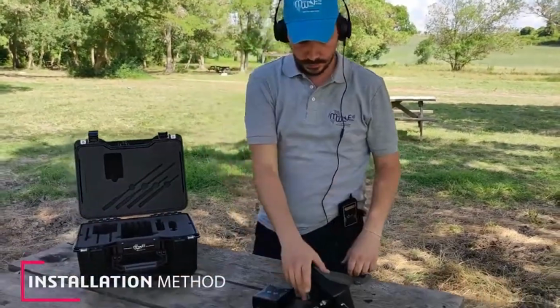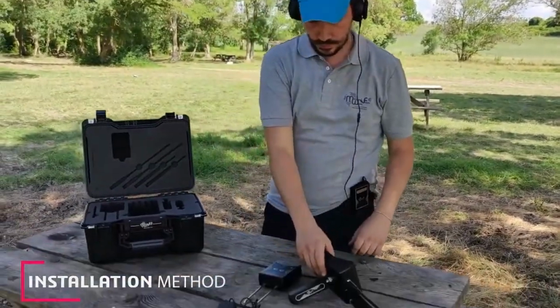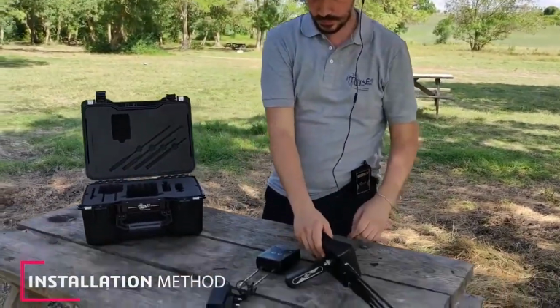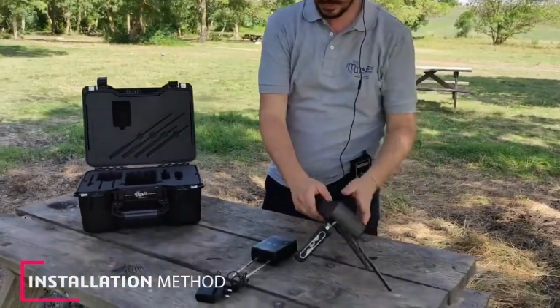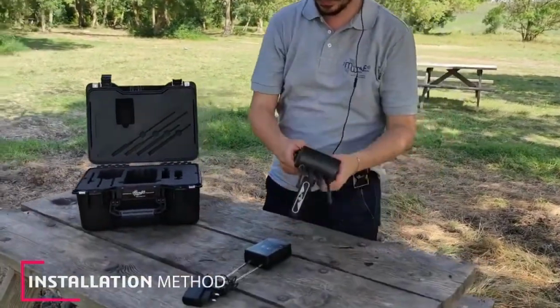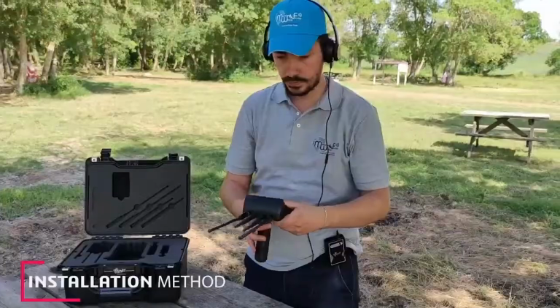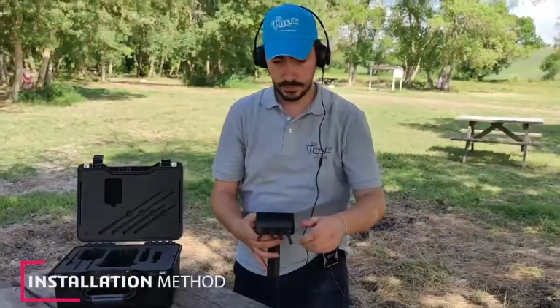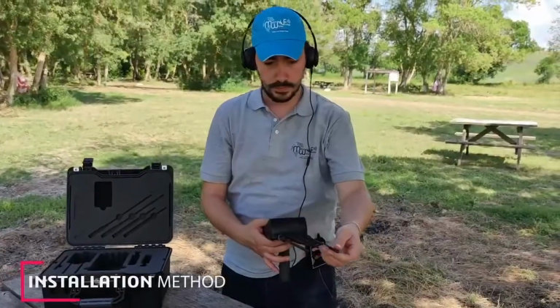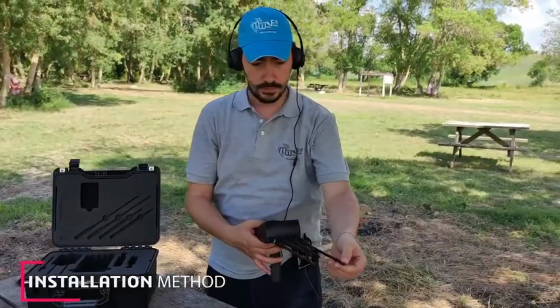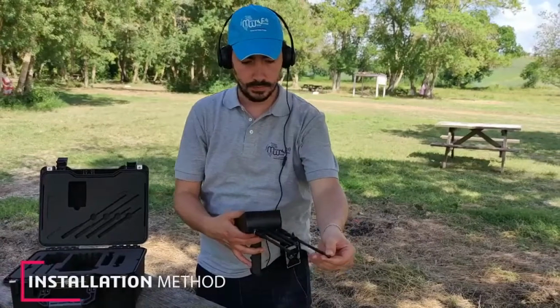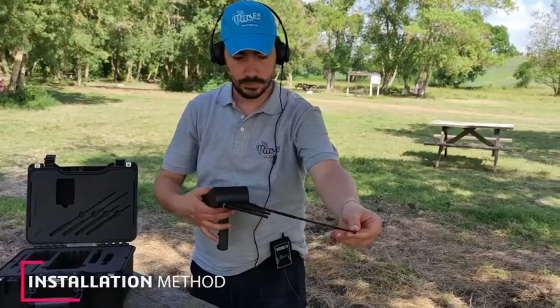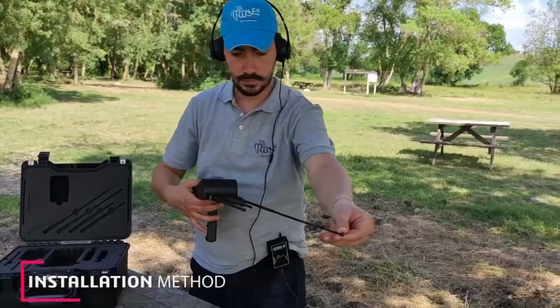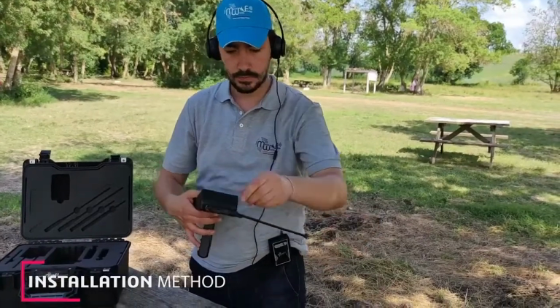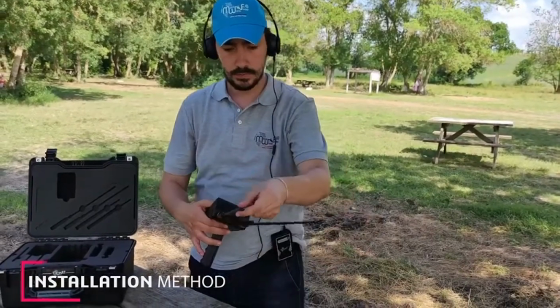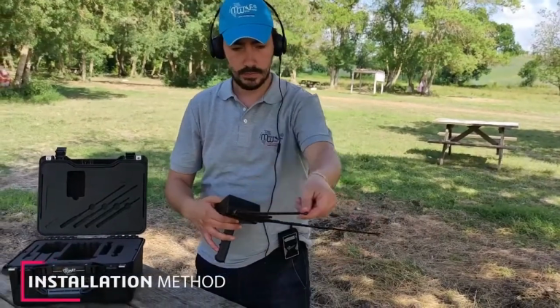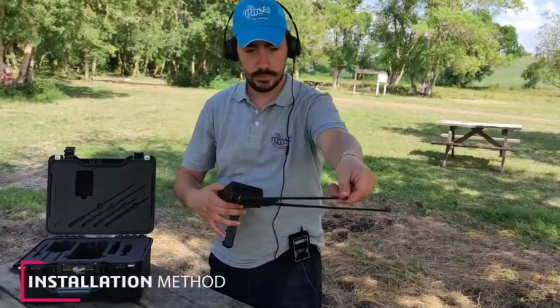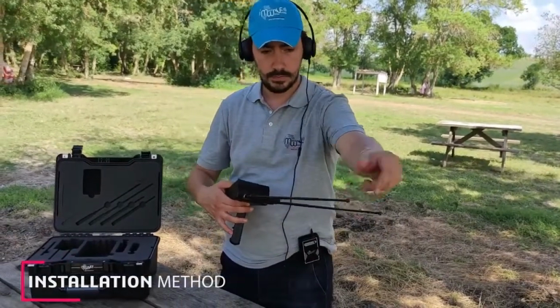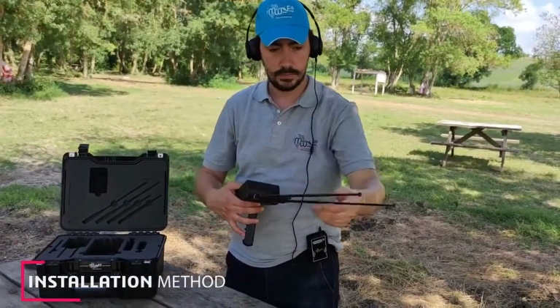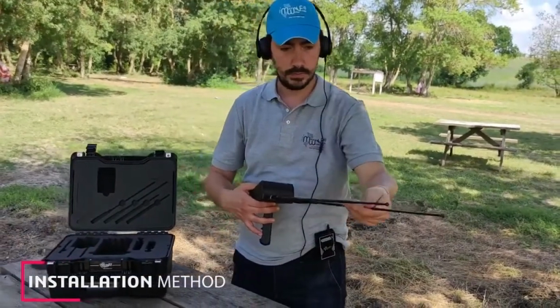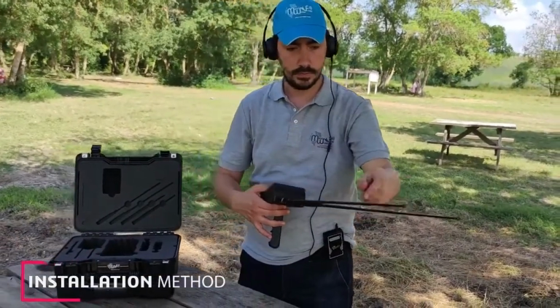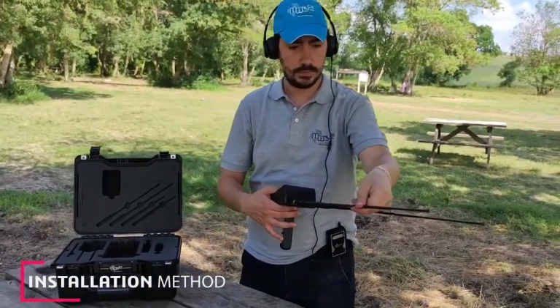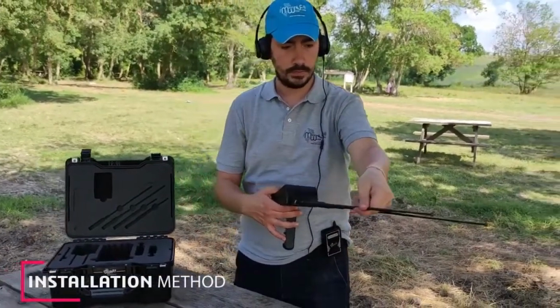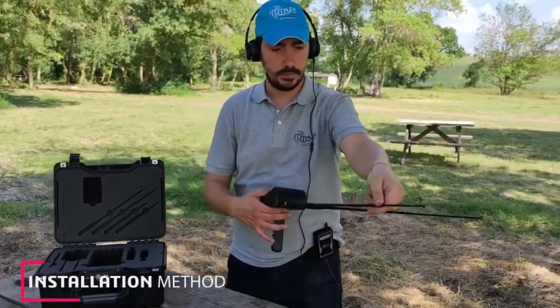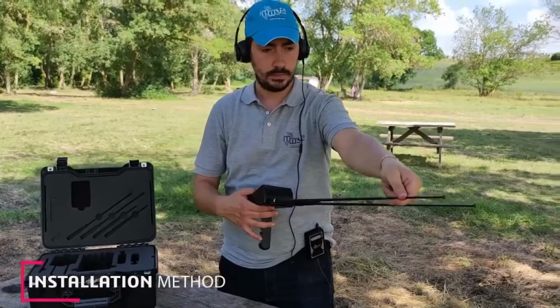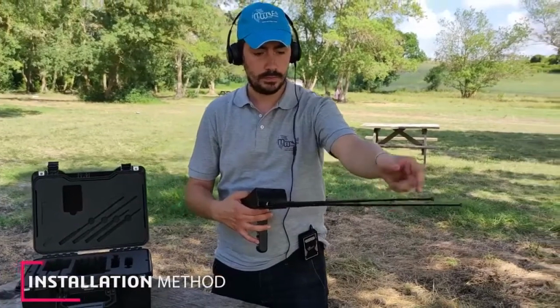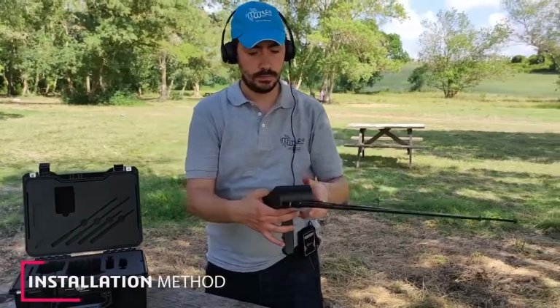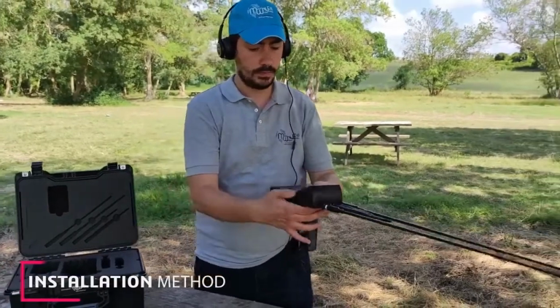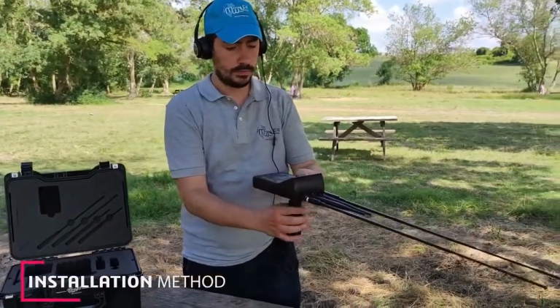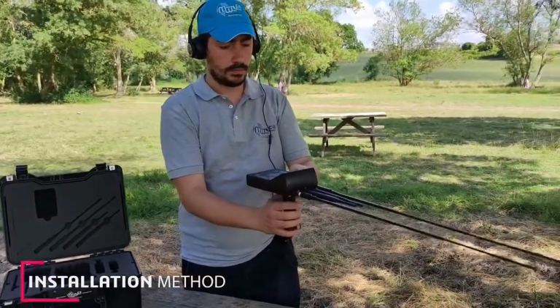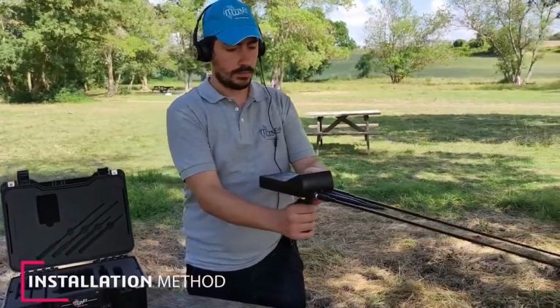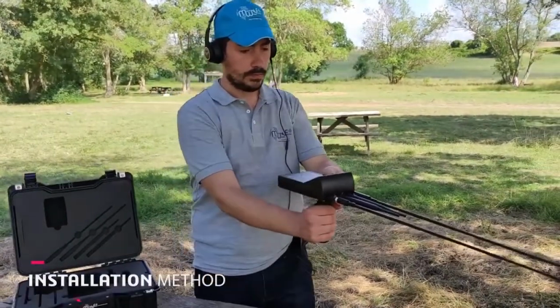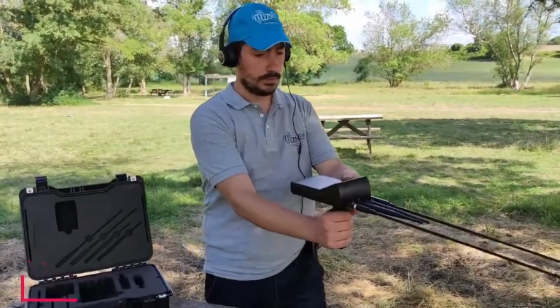In this way the device is assembled, but to start searching, we first have to explain how to work with the interfaces of the main unit of the device in this video — so stay with us until the end.